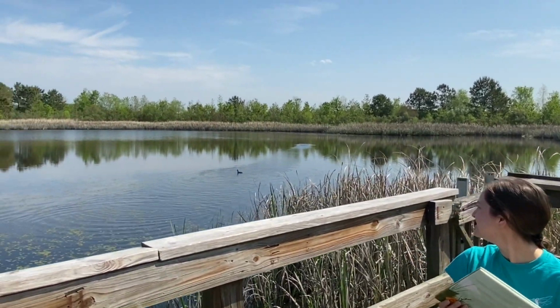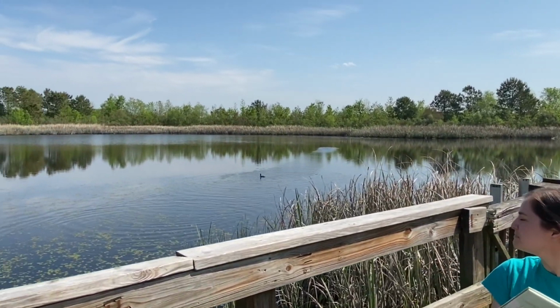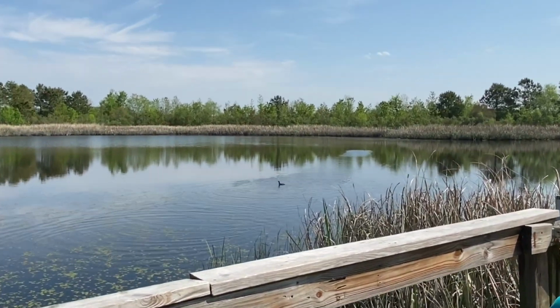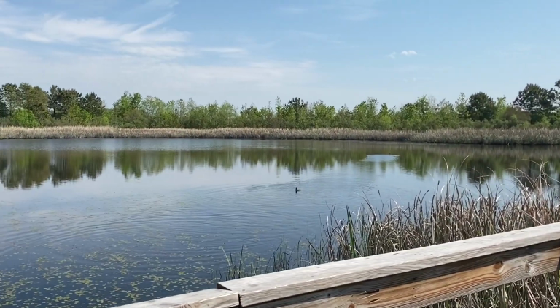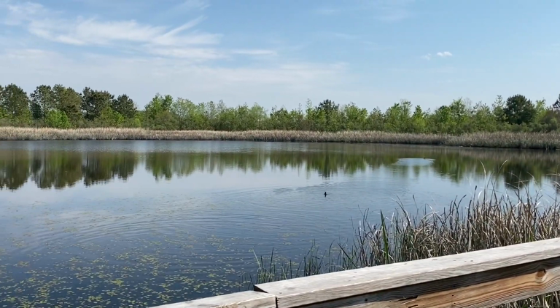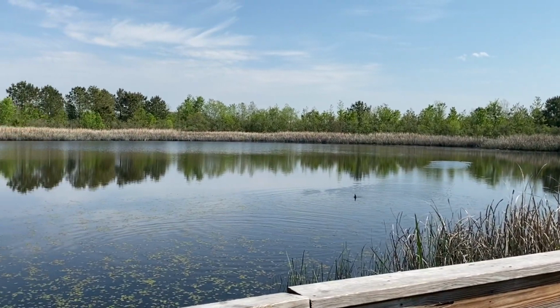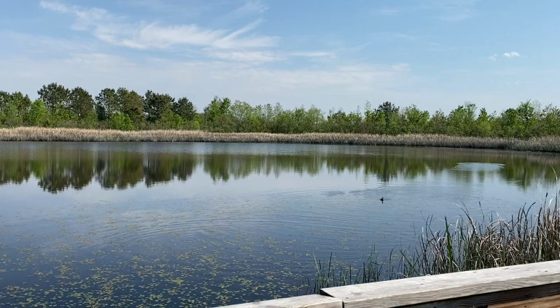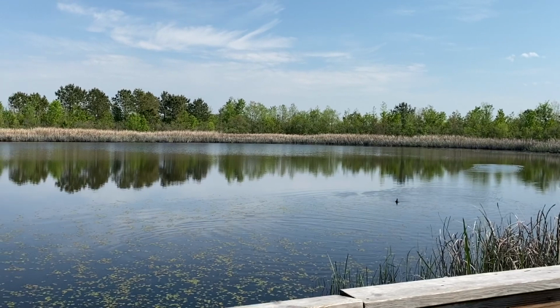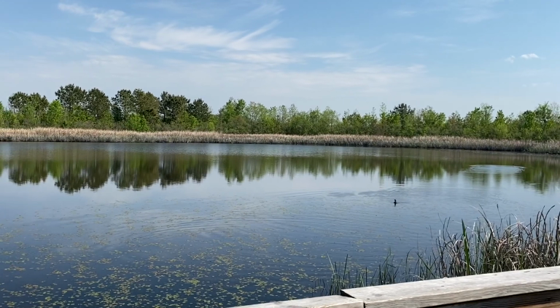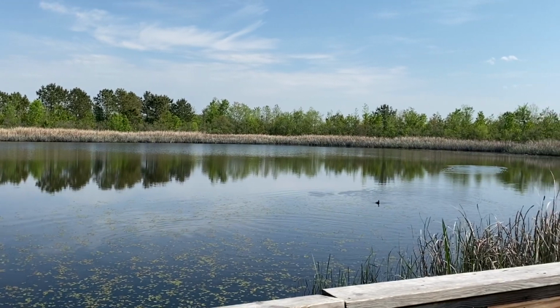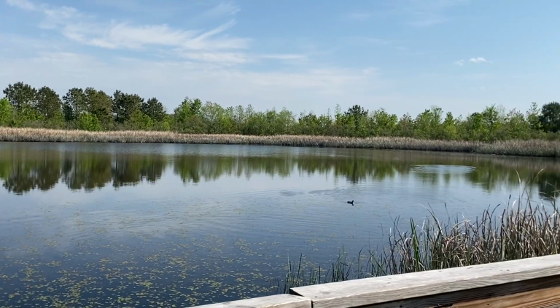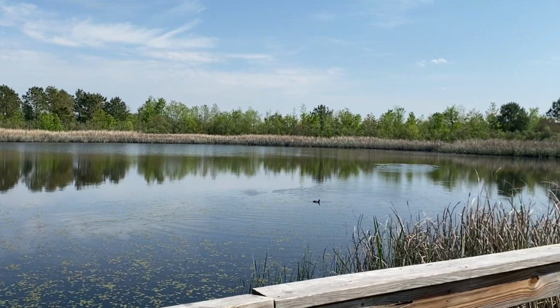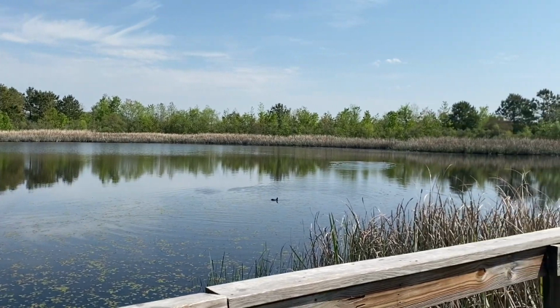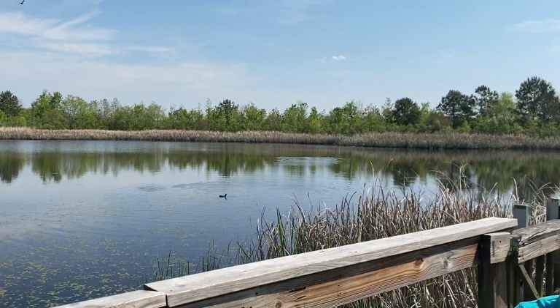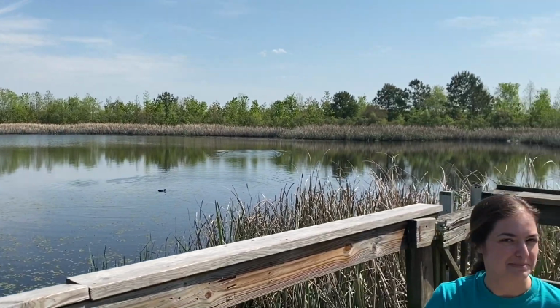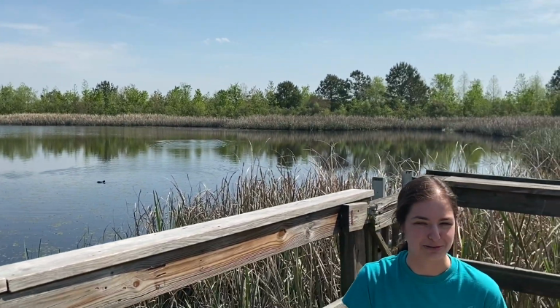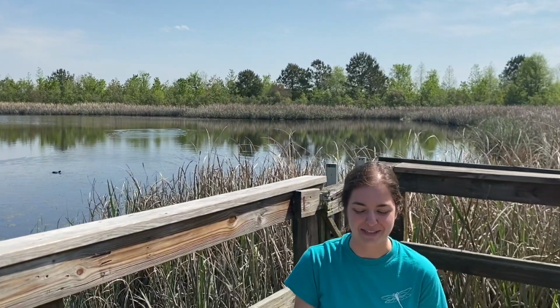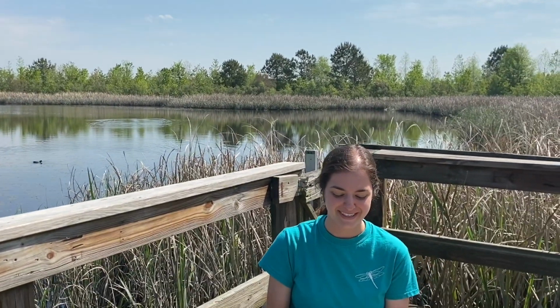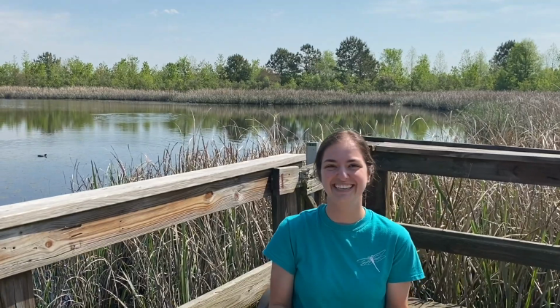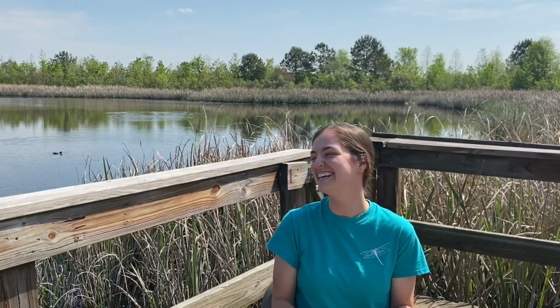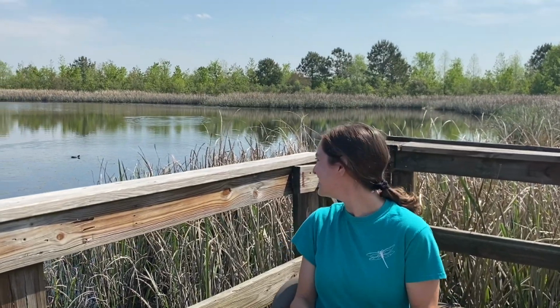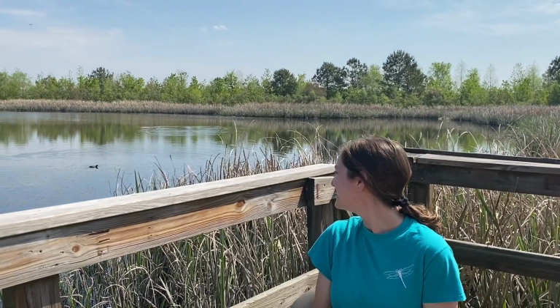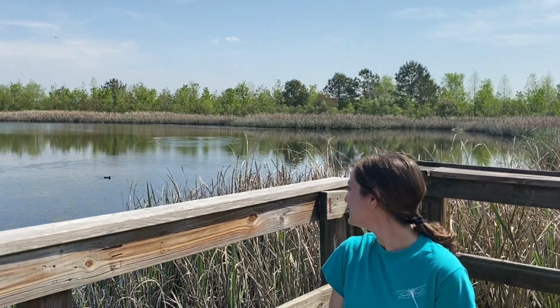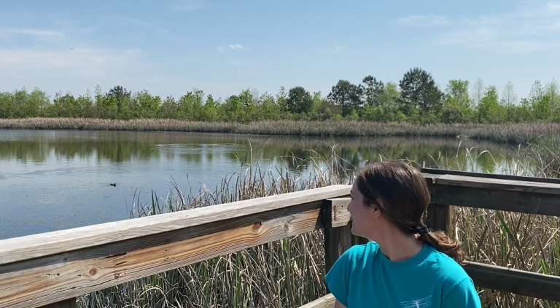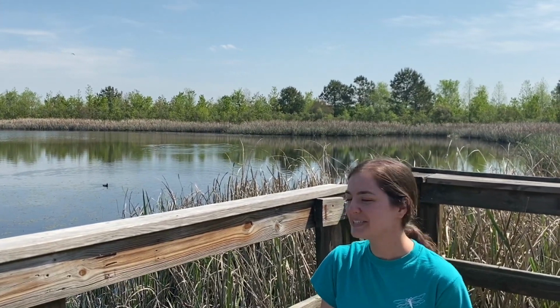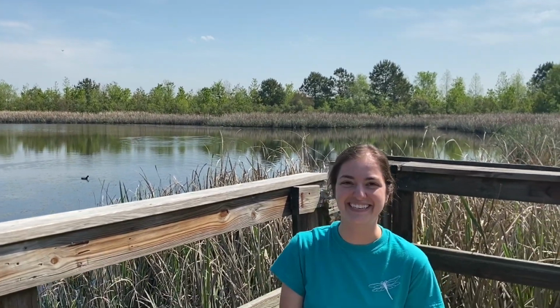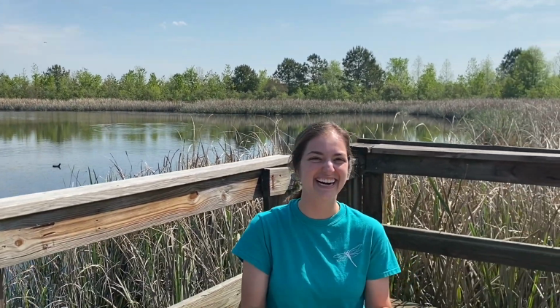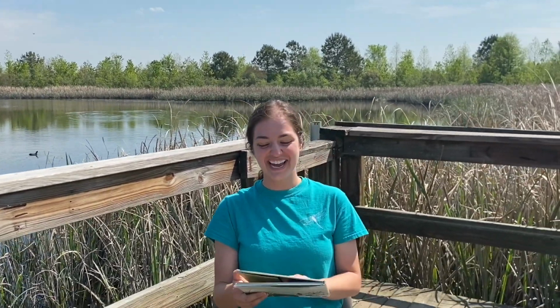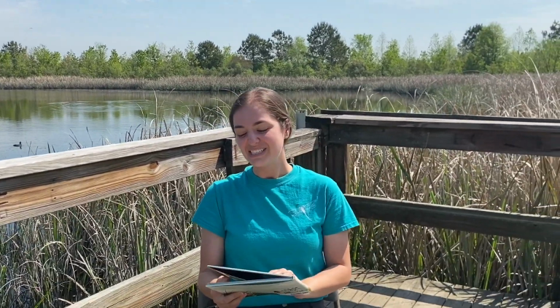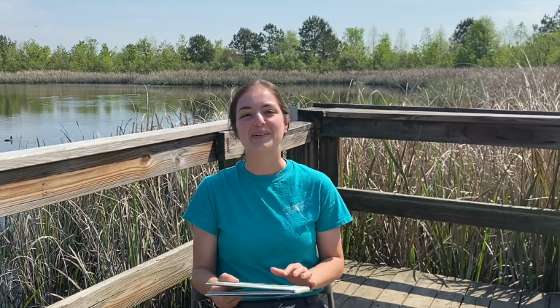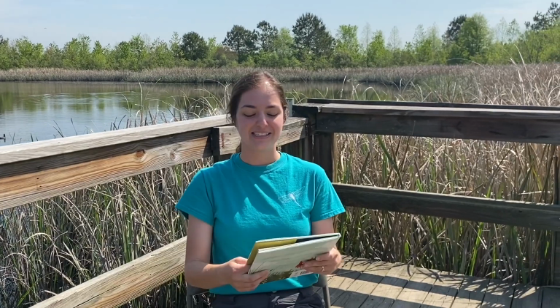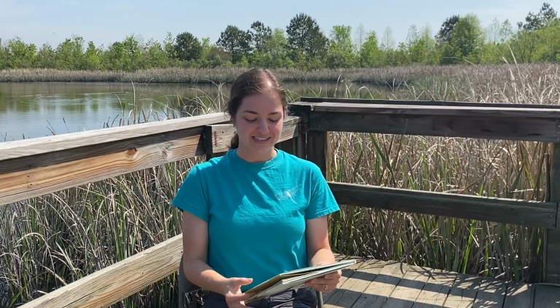These are some birds called coots, and they're playing right now, so try not to be too distracted by them. Okay, so let's get started.